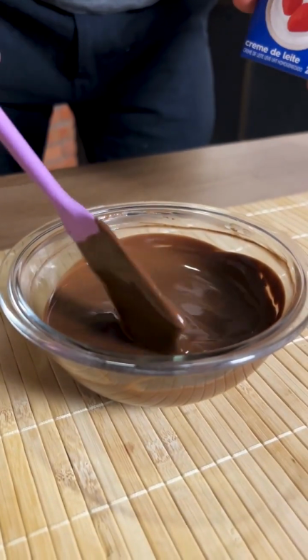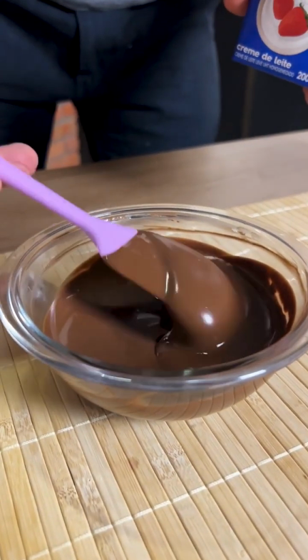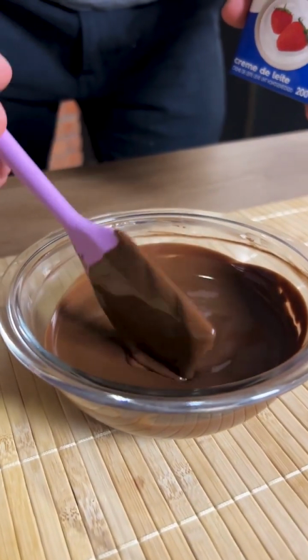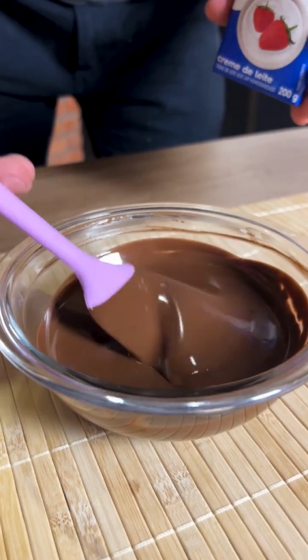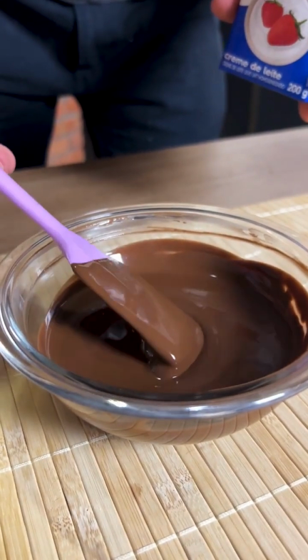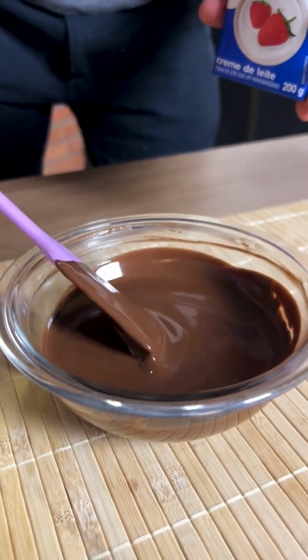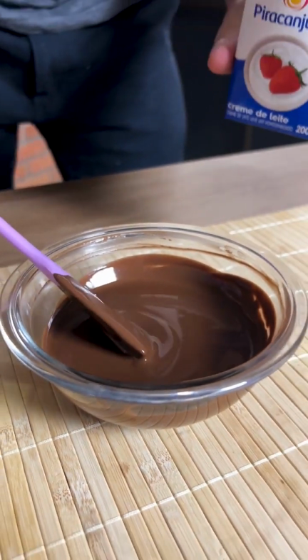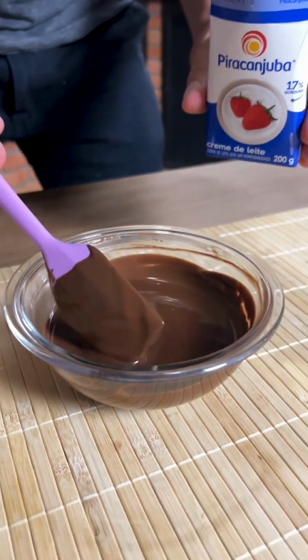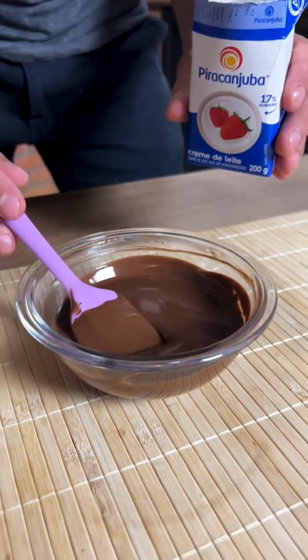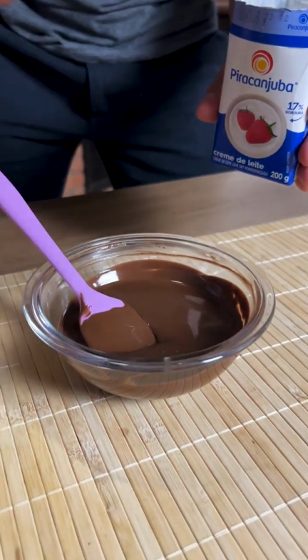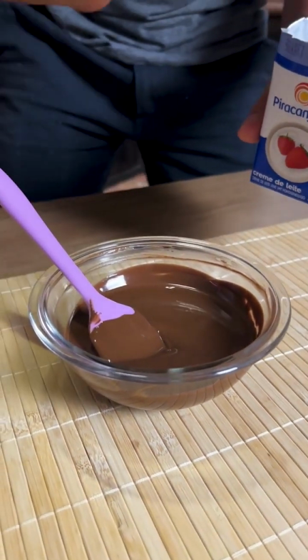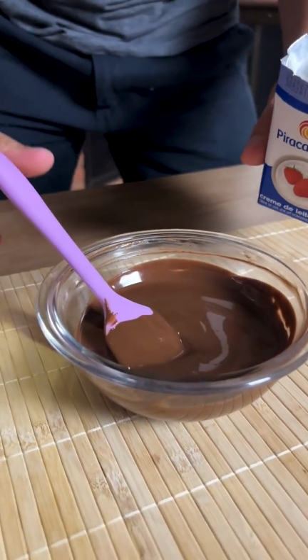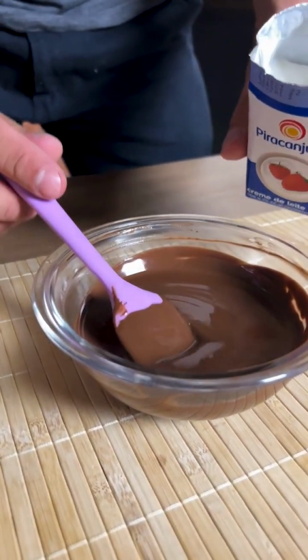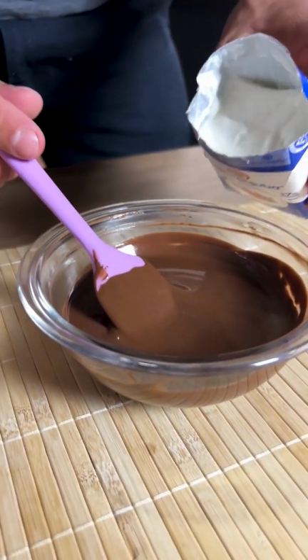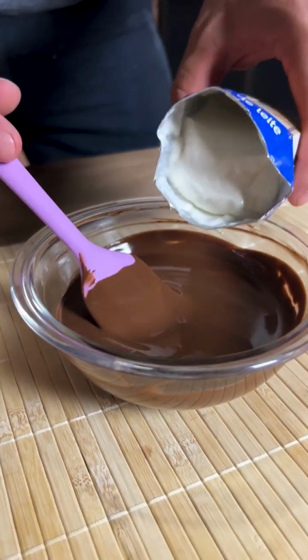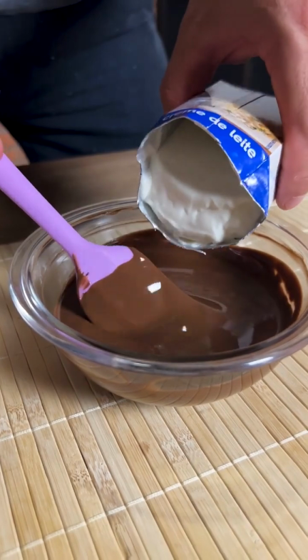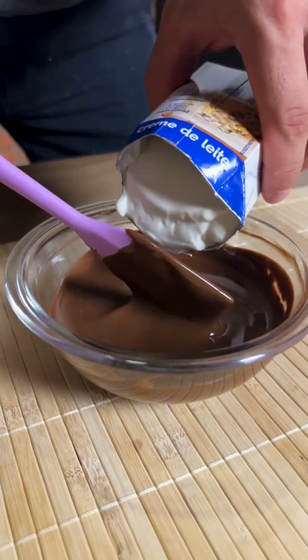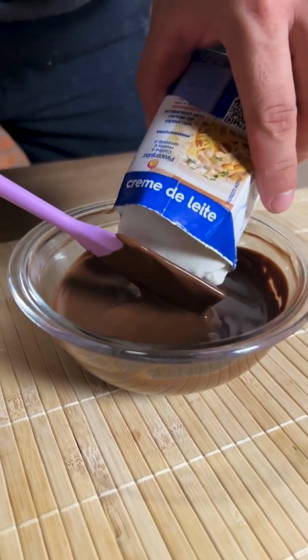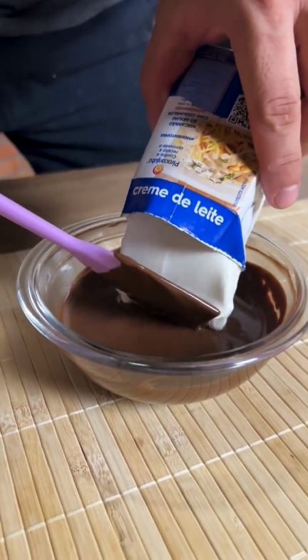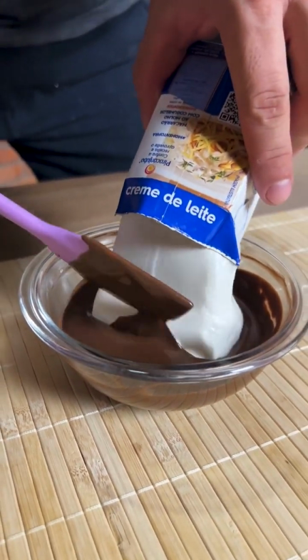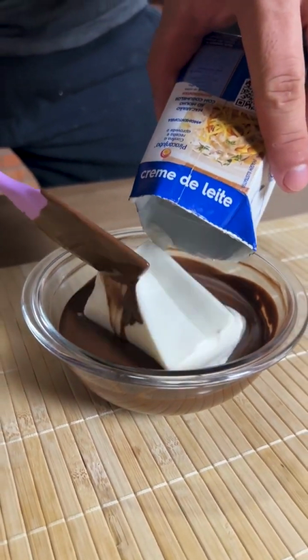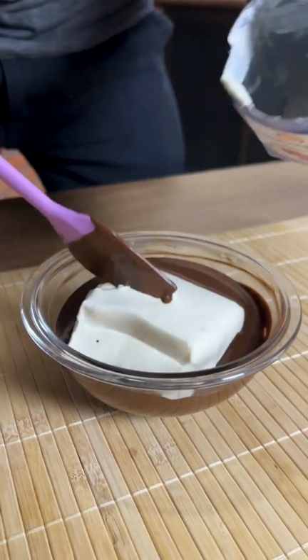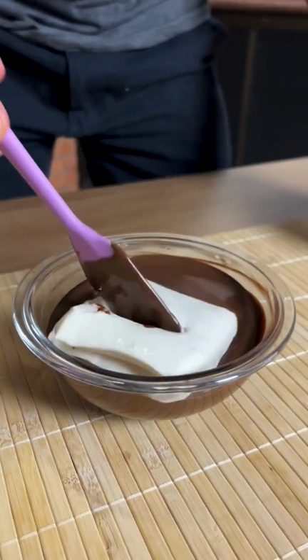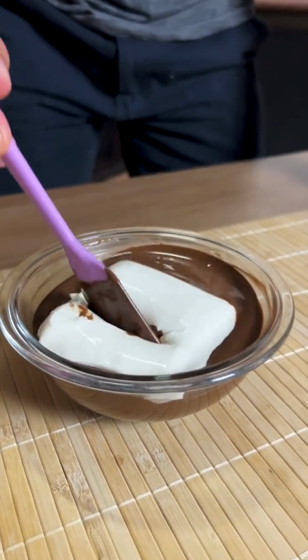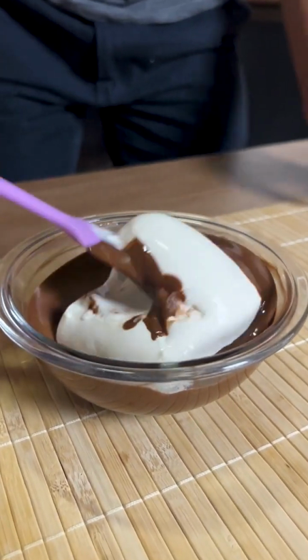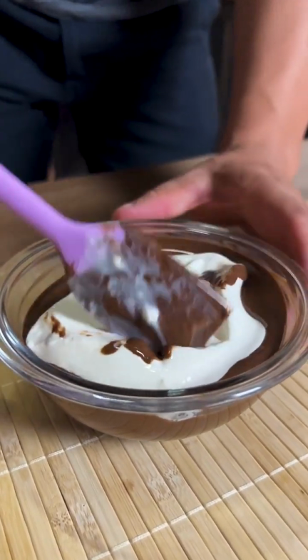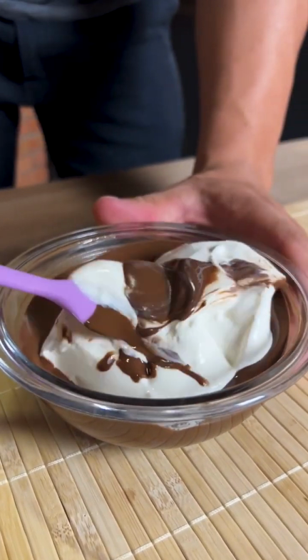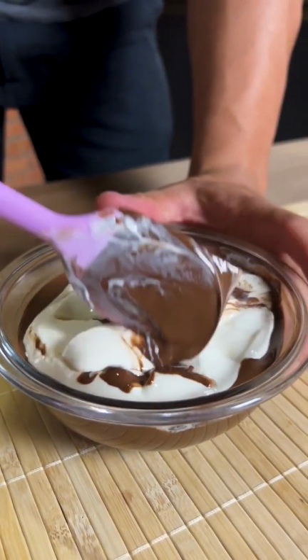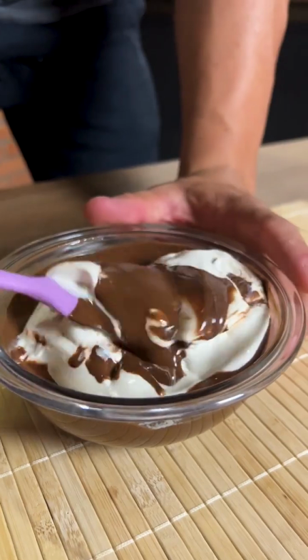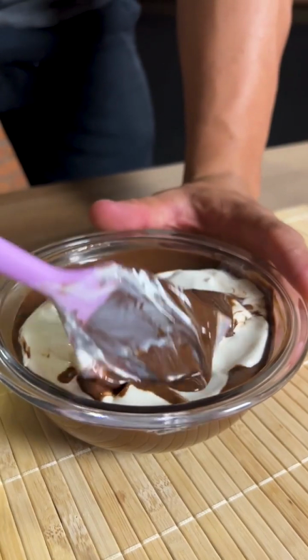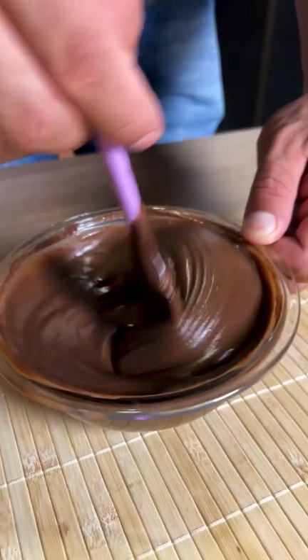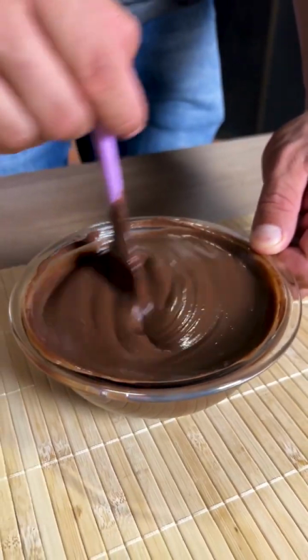While our cake is finishing baking, I melted 200 grams of semi-sweet chocolate and I'm going to add 200 grams of cream and mix it very well. This will be the icing on our cake.